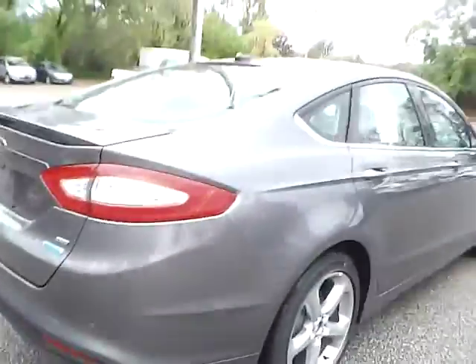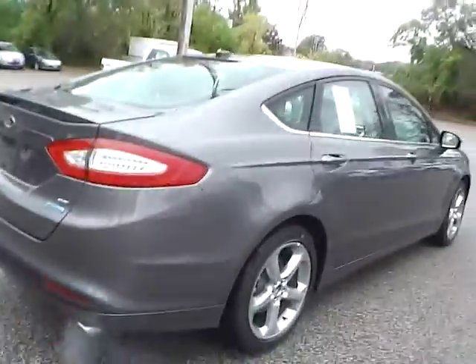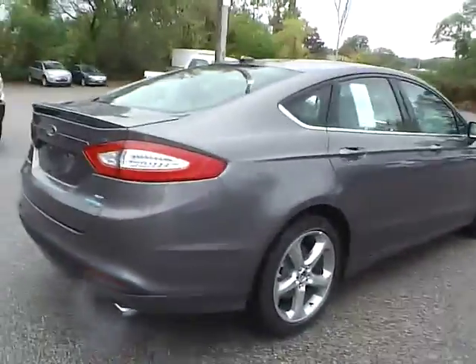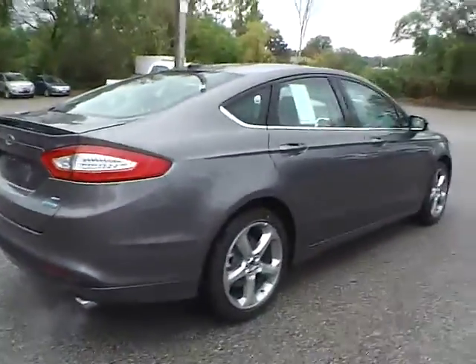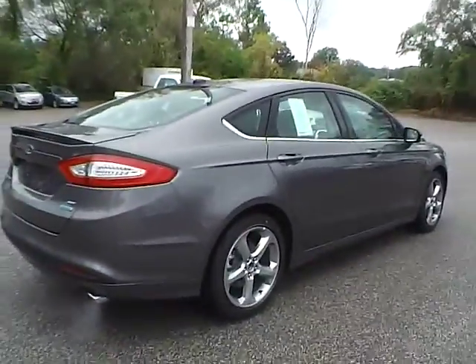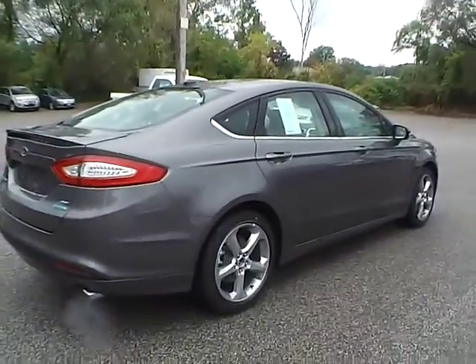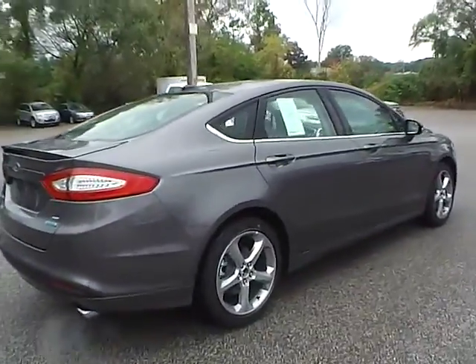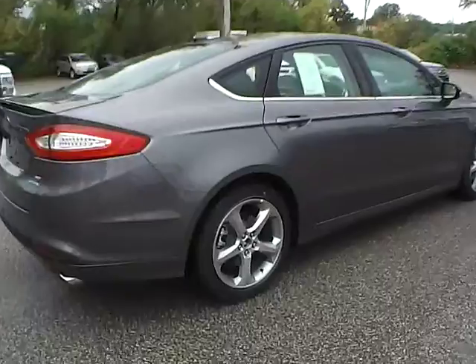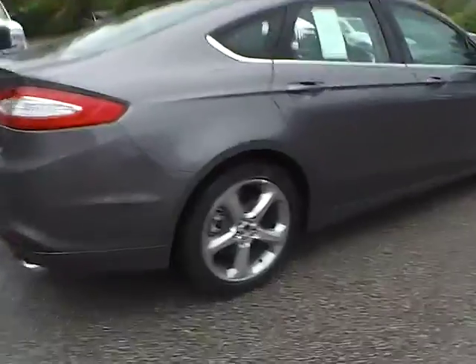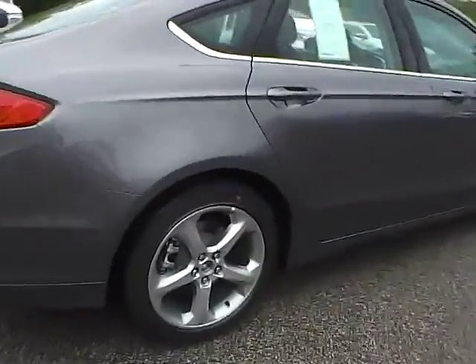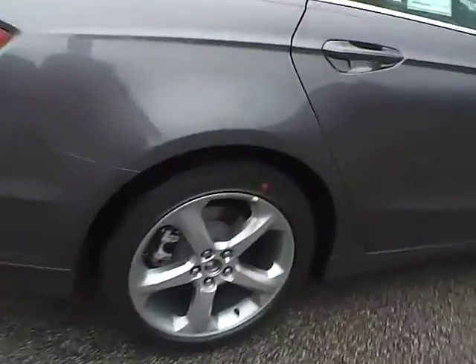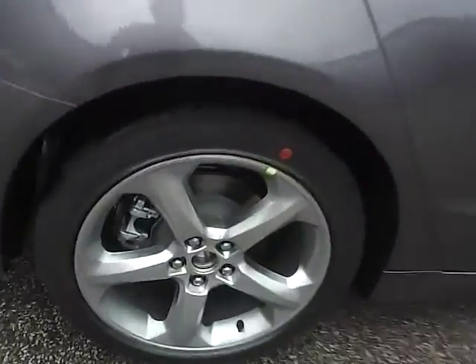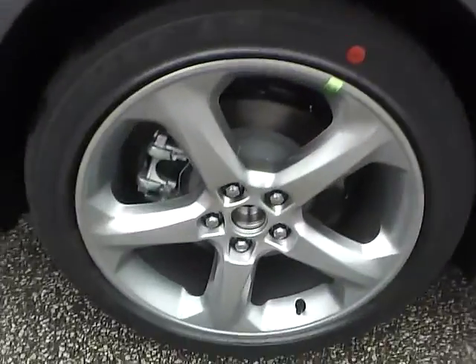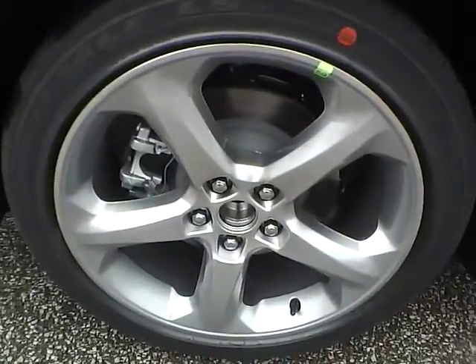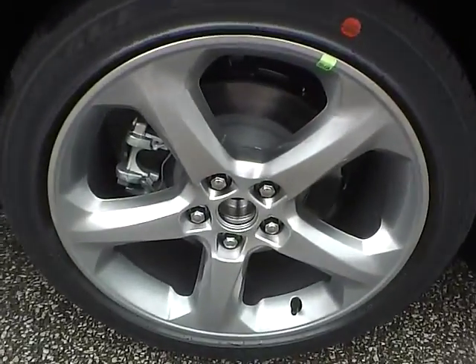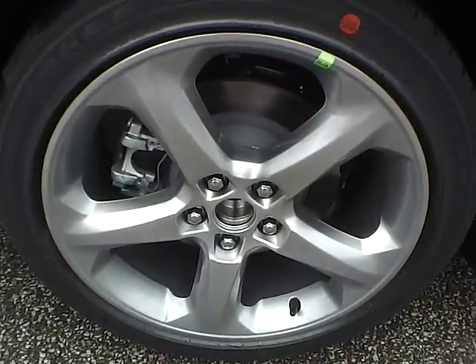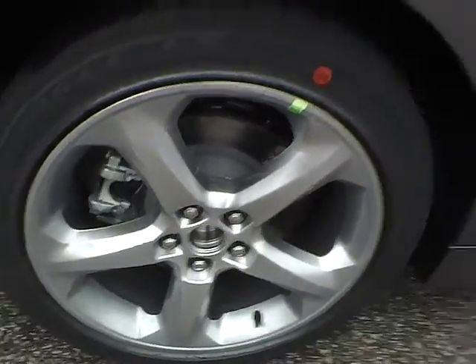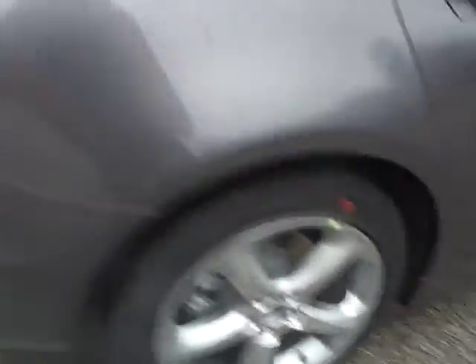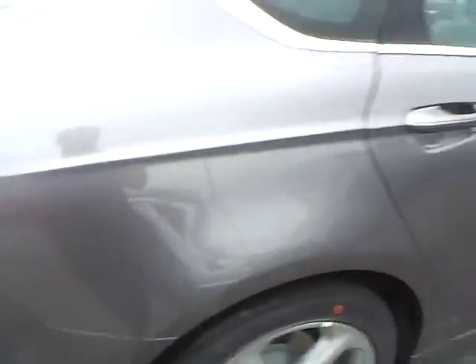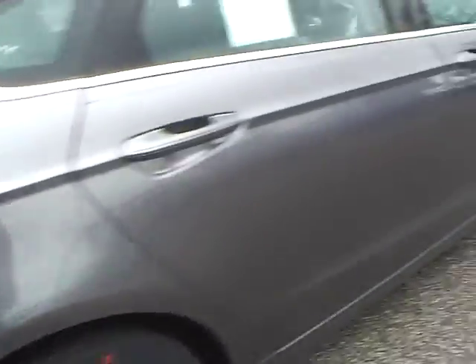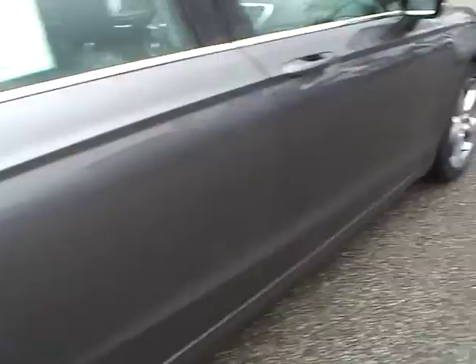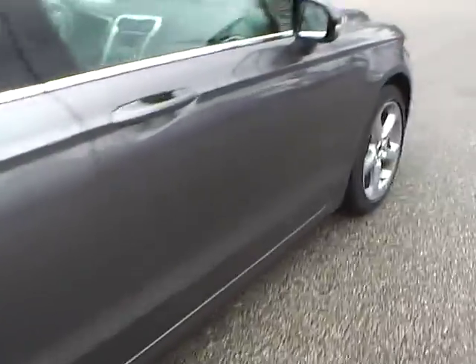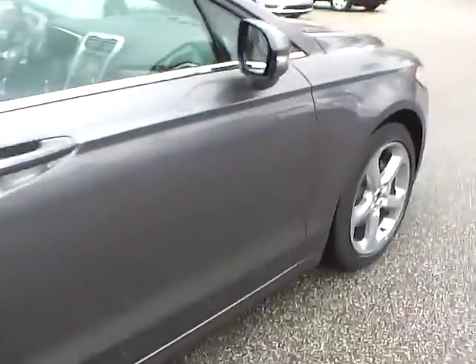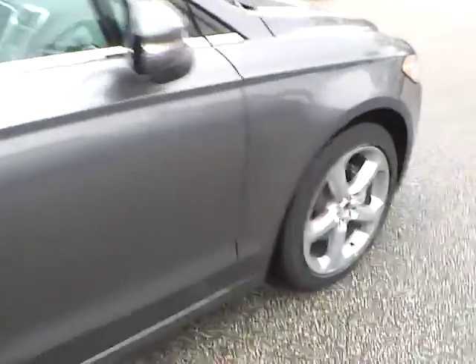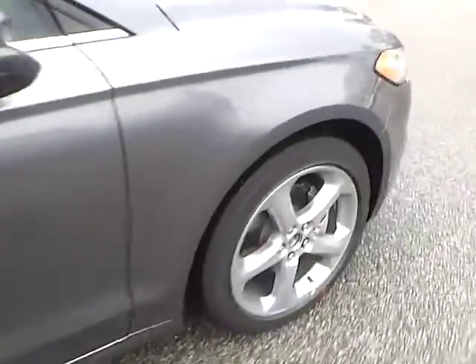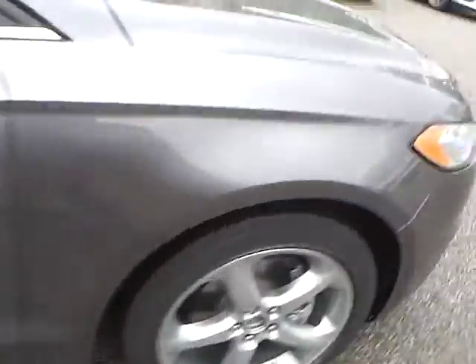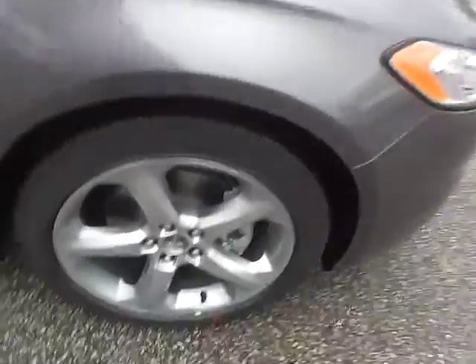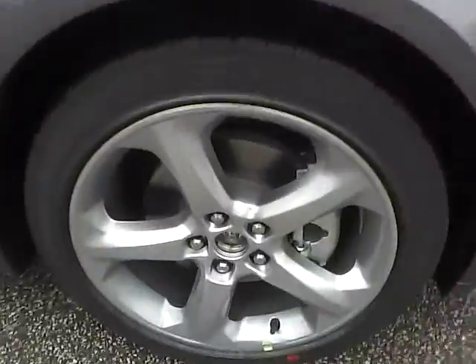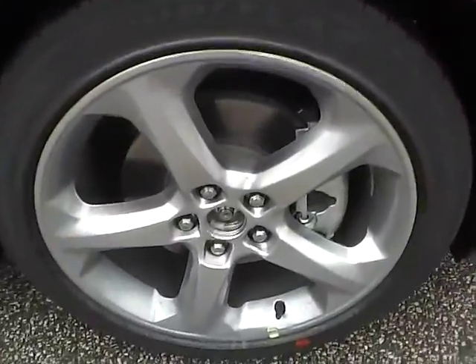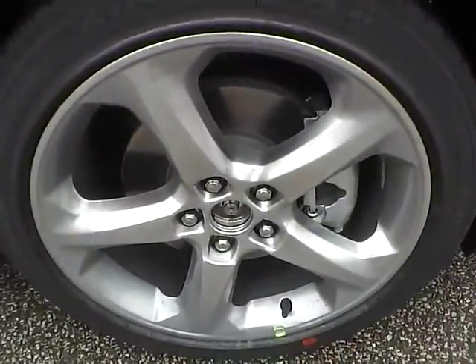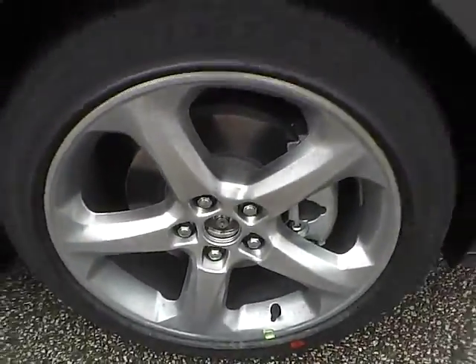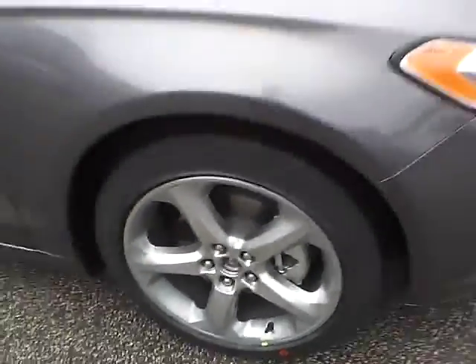As for this side of the vehicle, there are no curb rashes or scratches on the rear wheel, no dents or dings along the side, and no curb rashes or scratches on the front wheel.